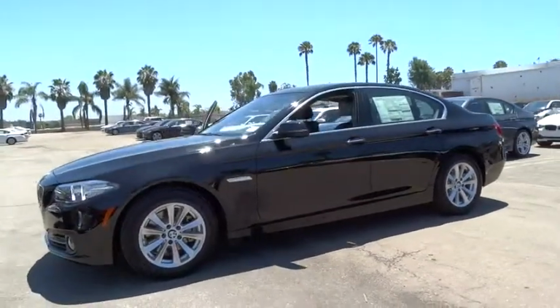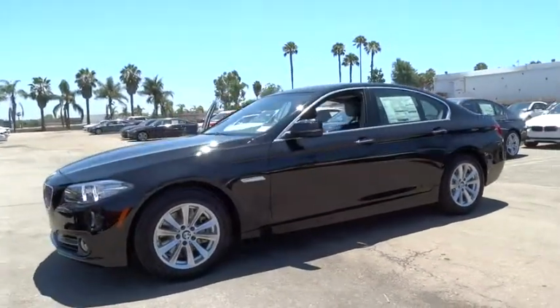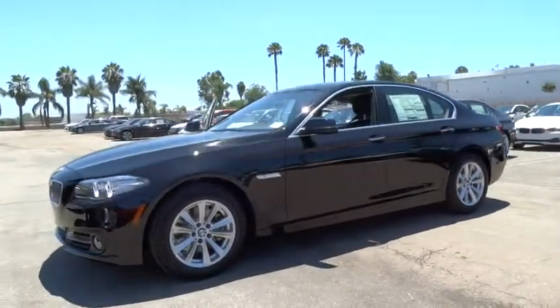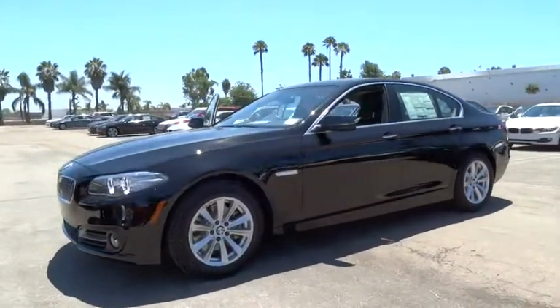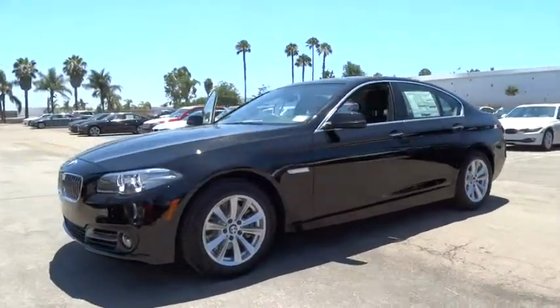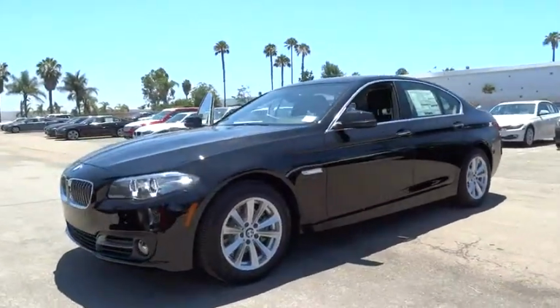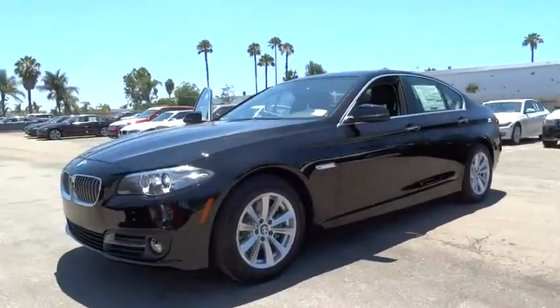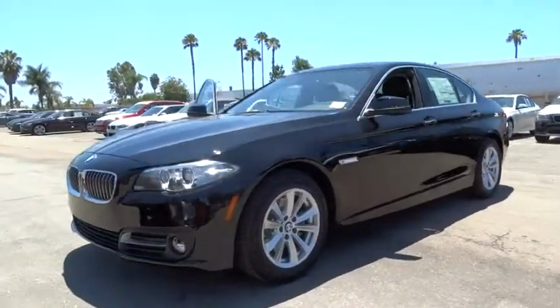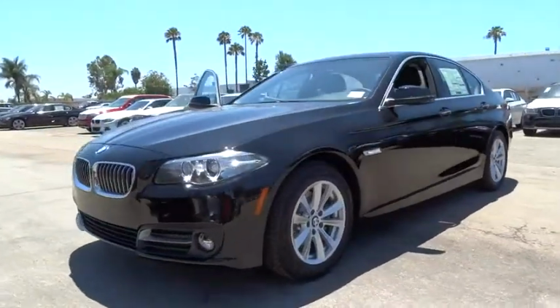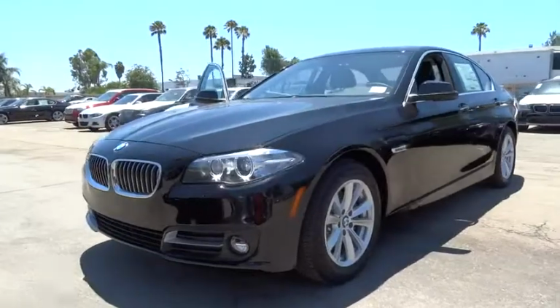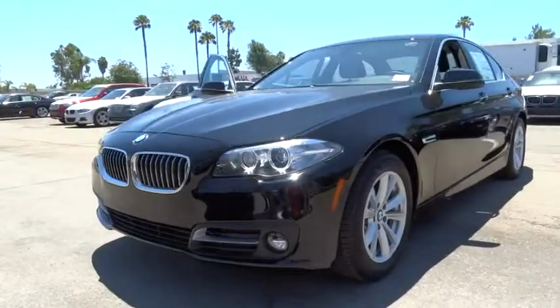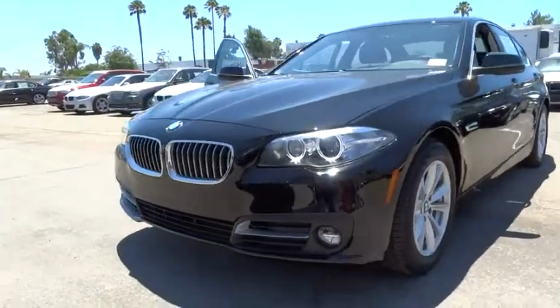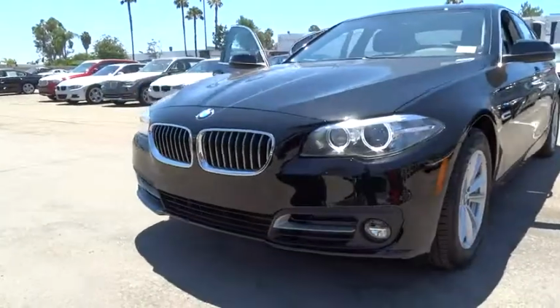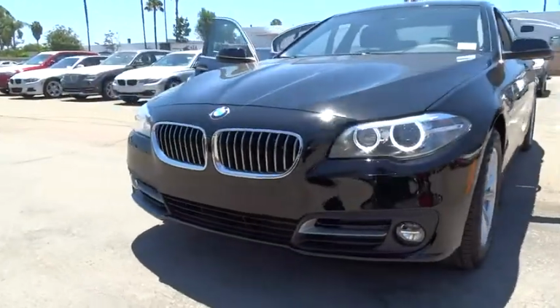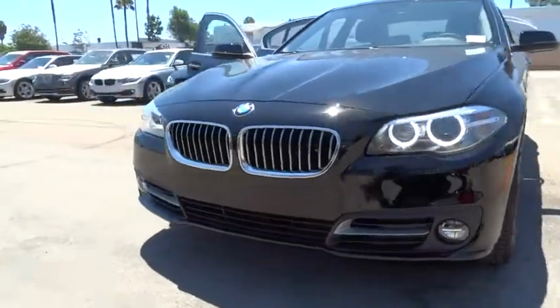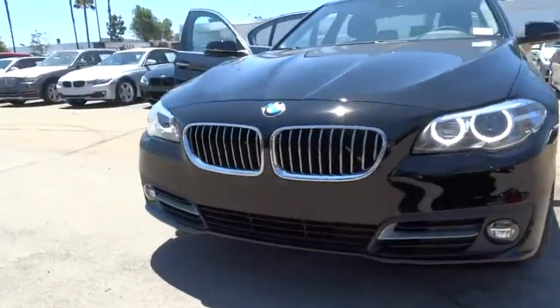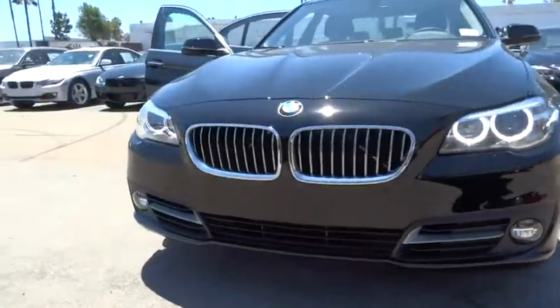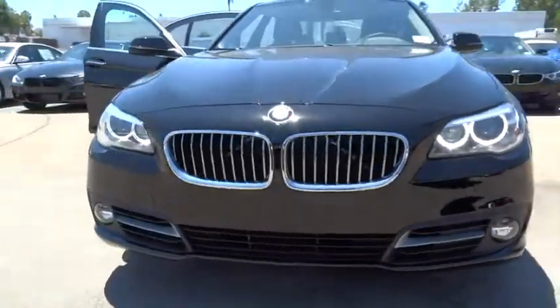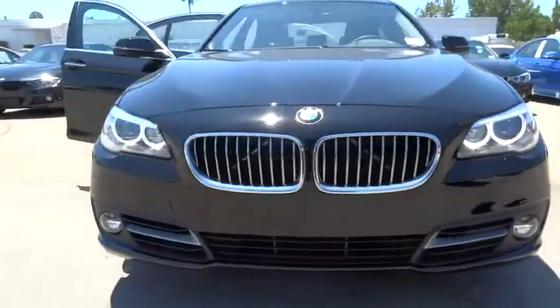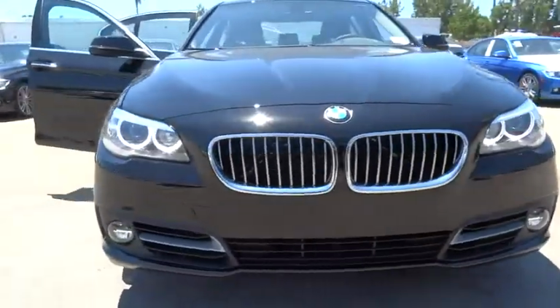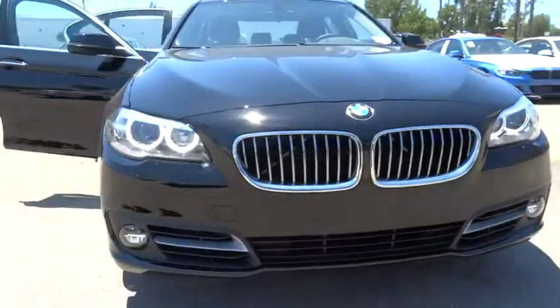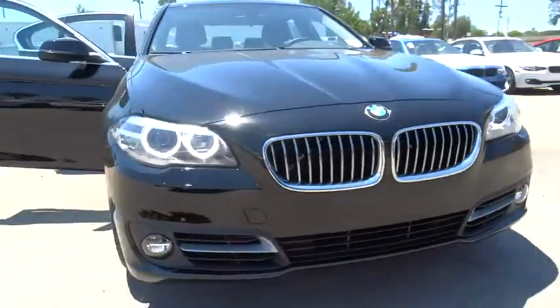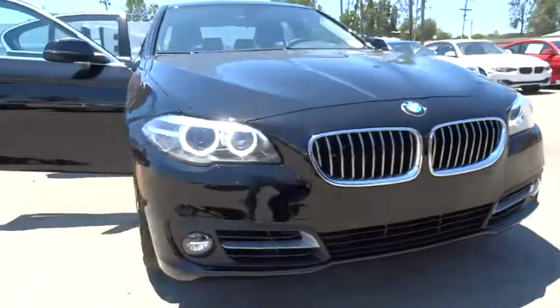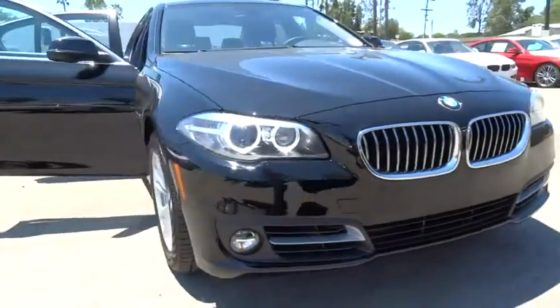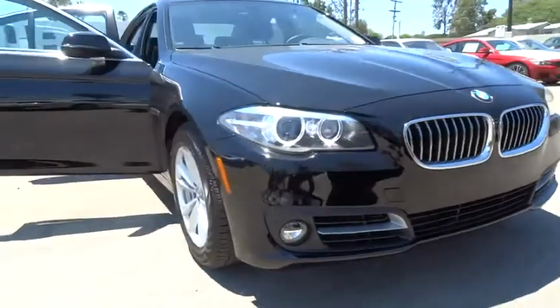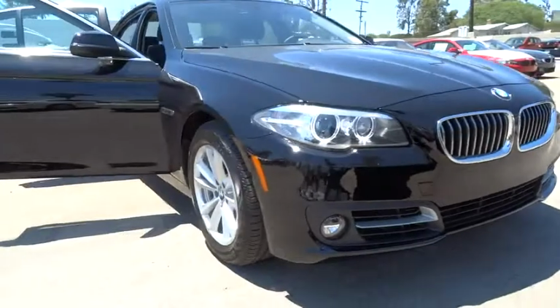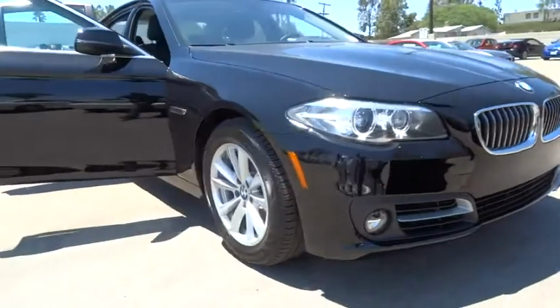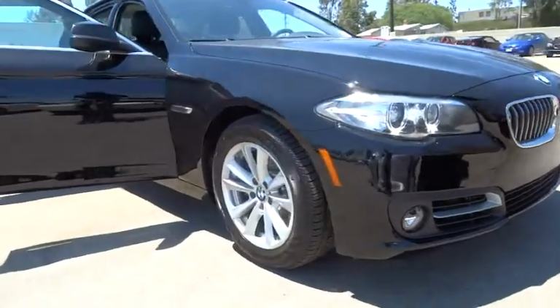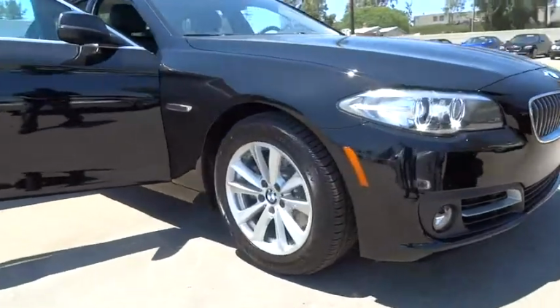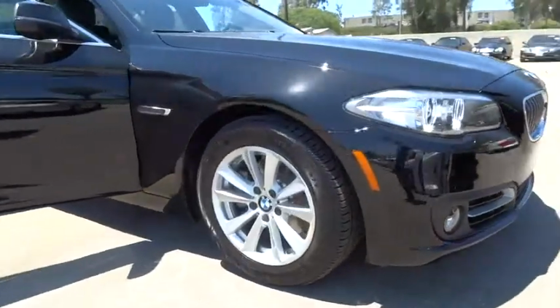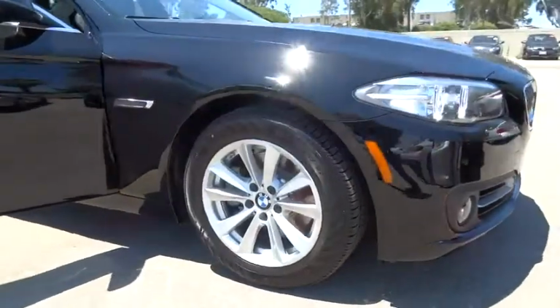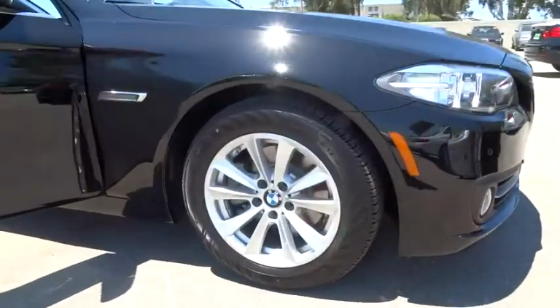Here are some of this vehicle's great options: Bluetooth, heated front seats, rear view camera, low tire pressure warning. This beauty is sure to make you the talk of the neighborhood.